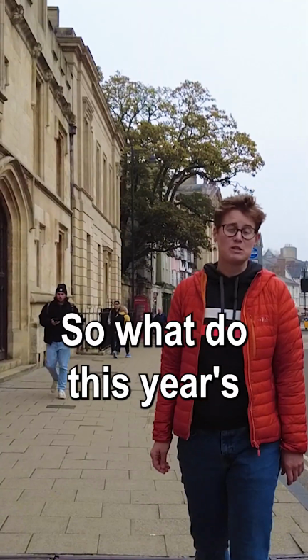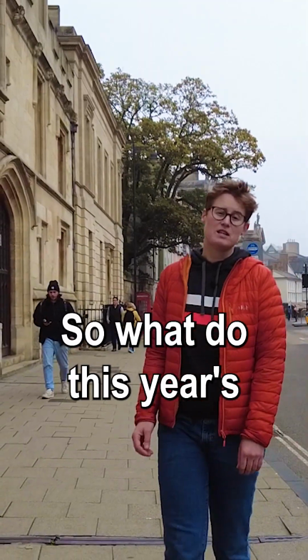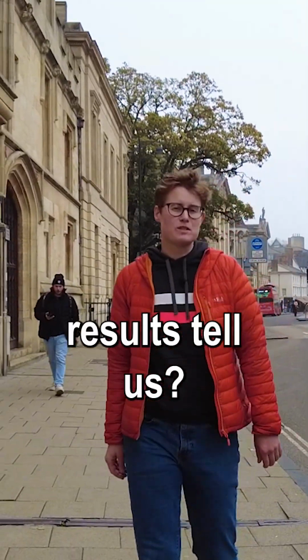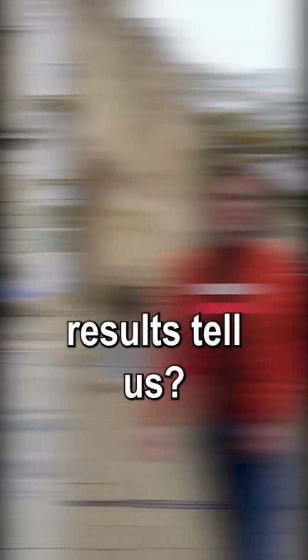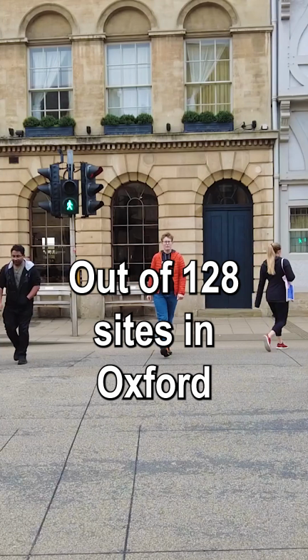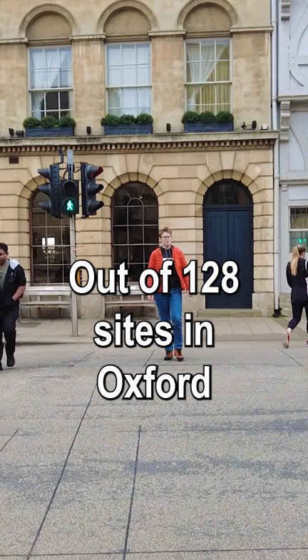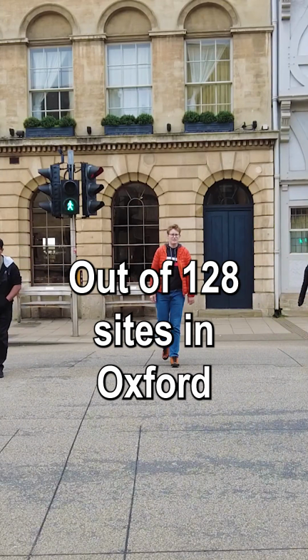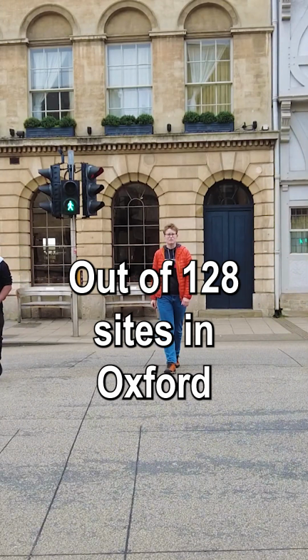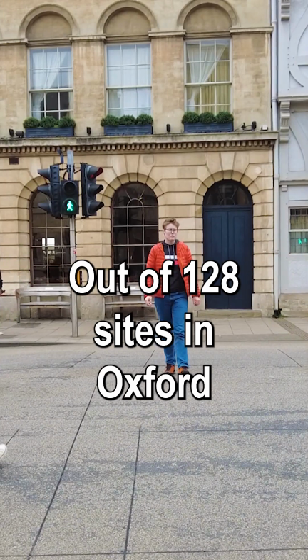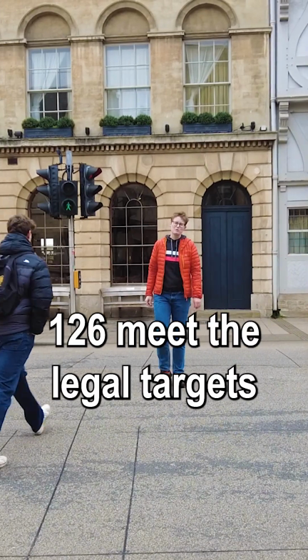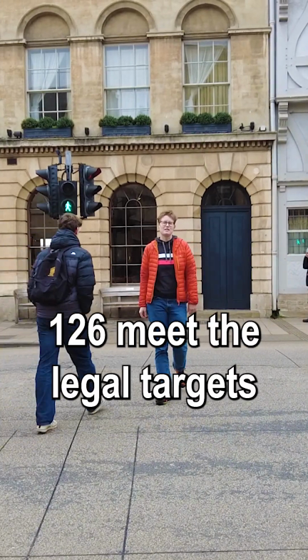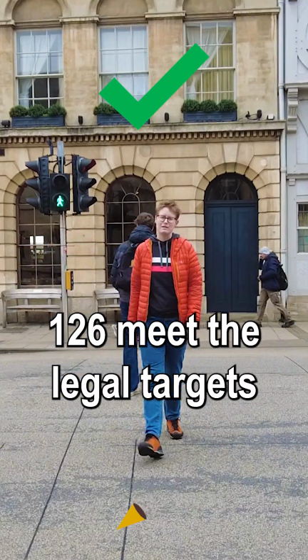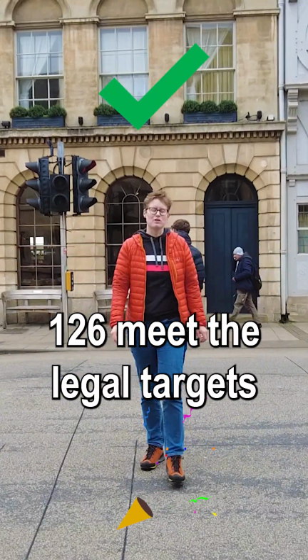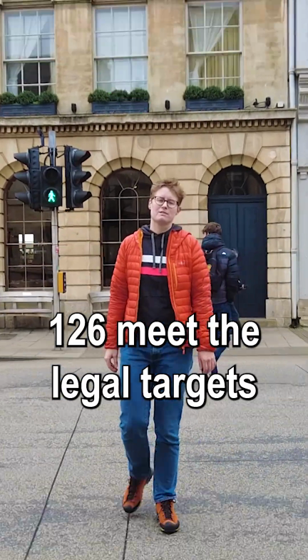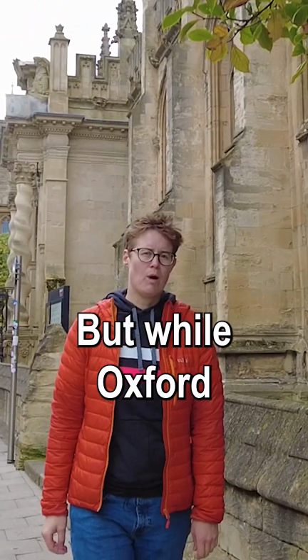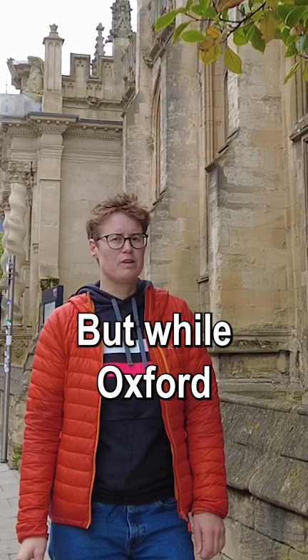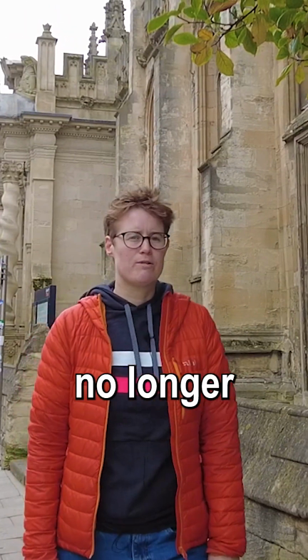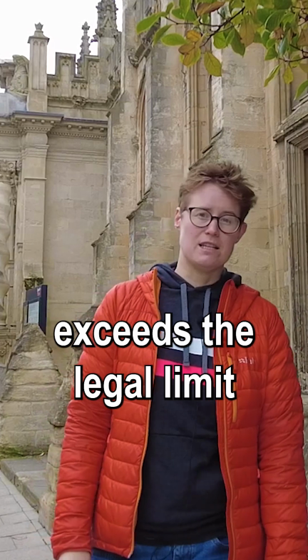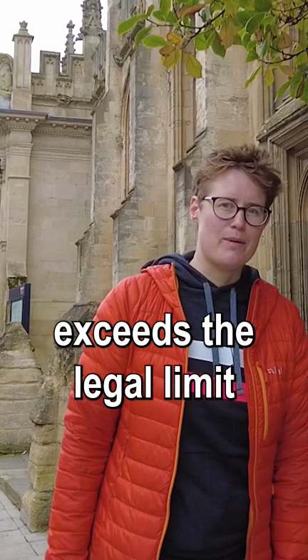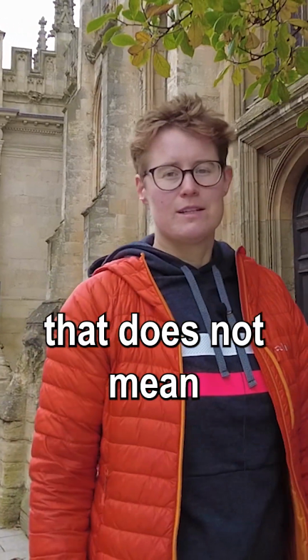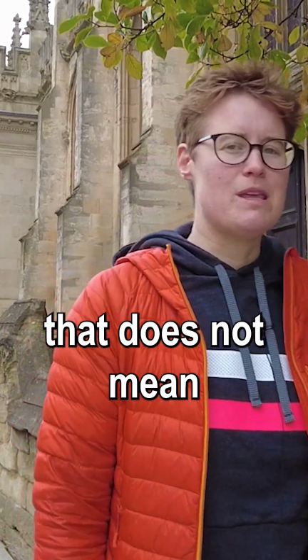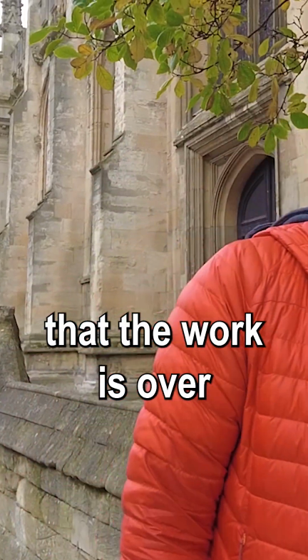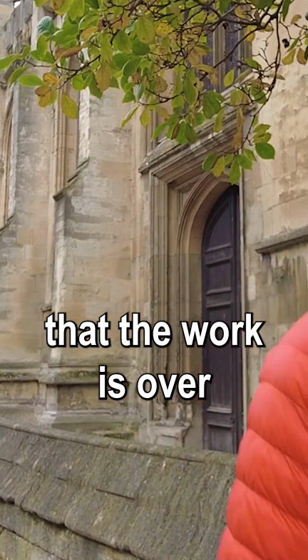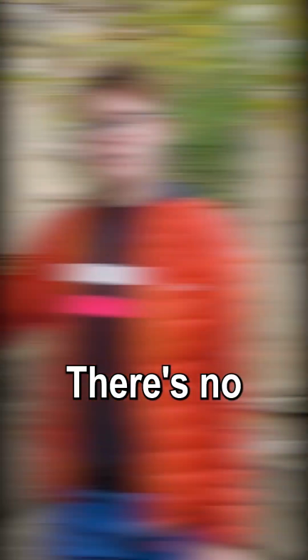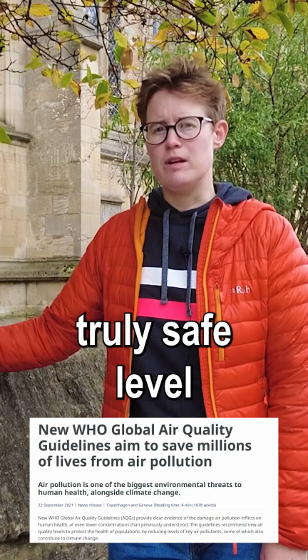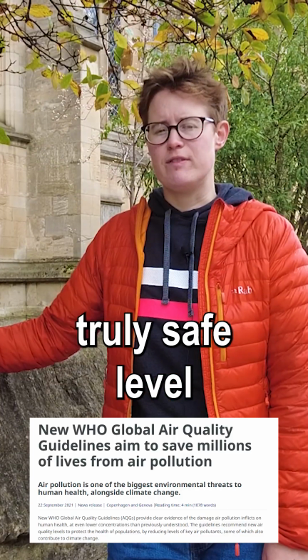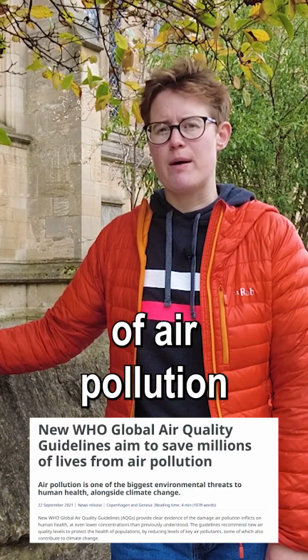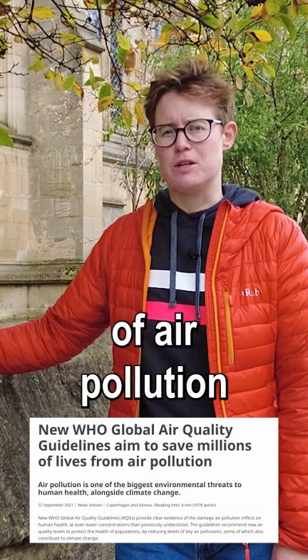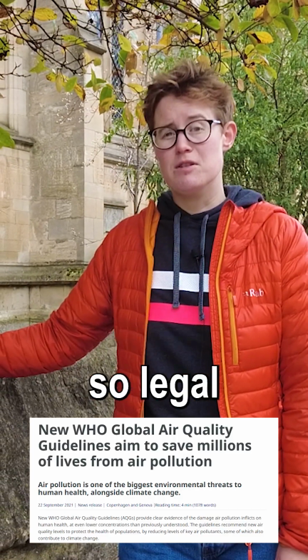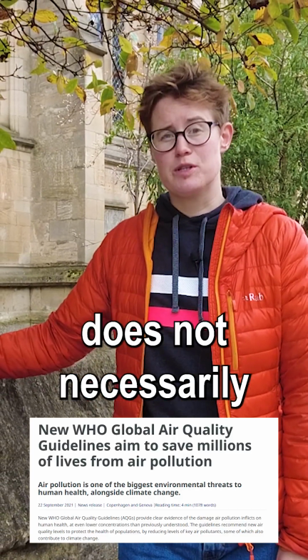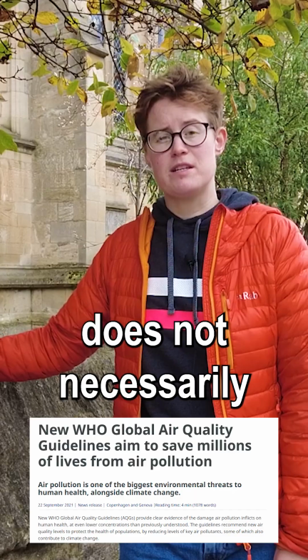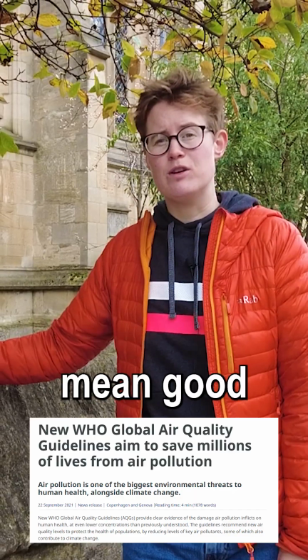So what do this year's results tell us? Out of 128 sites in Oxford, 126 meet the legal targets. But while Oxford no longer exceeds the legal limit, that does not mean the work is over. There's no truly safe level of air pollution, so legal does not necessarily mean good.